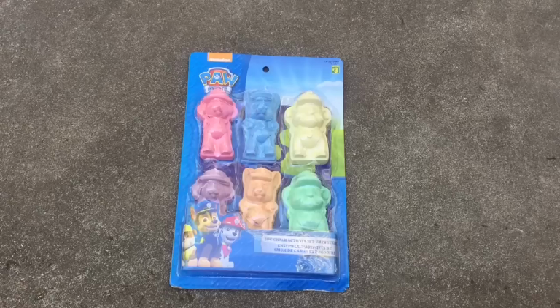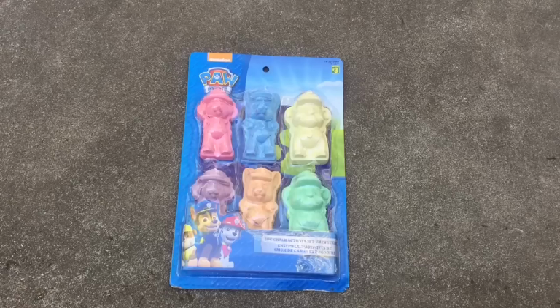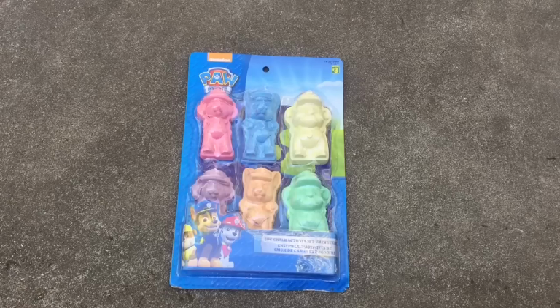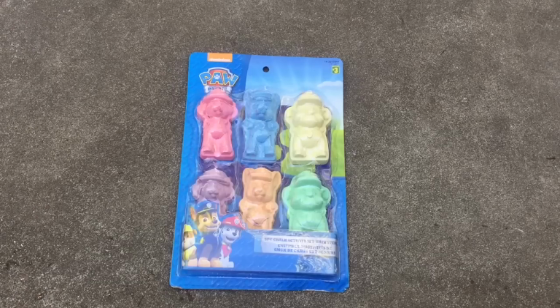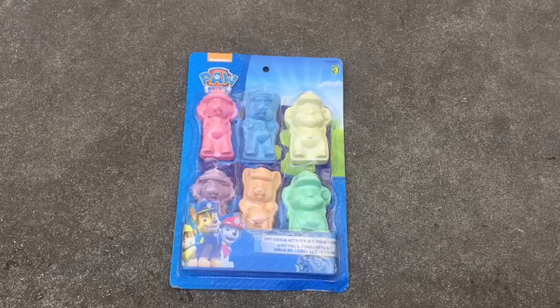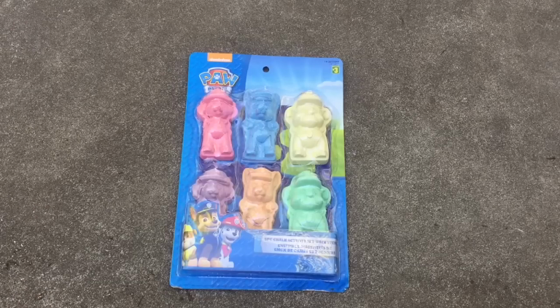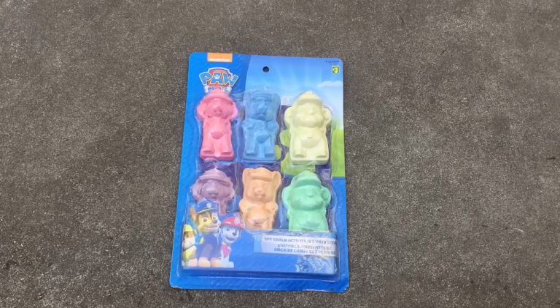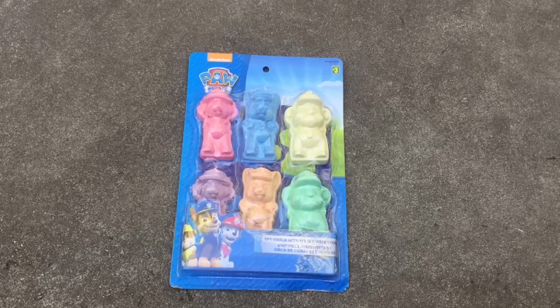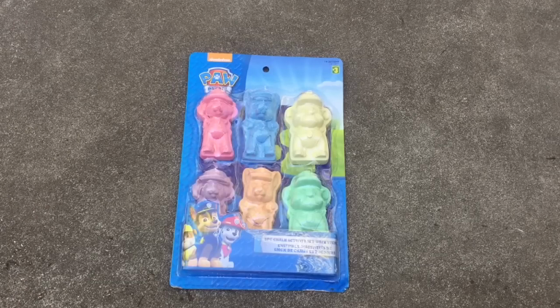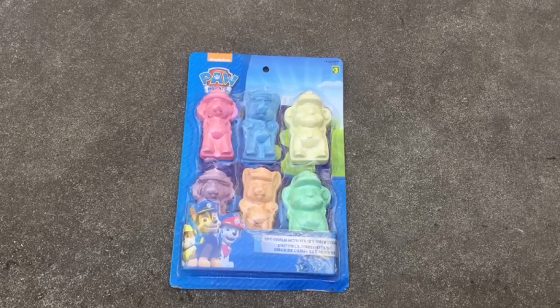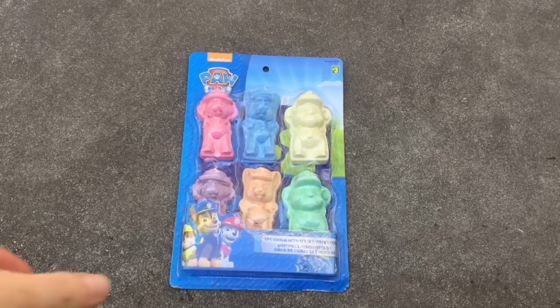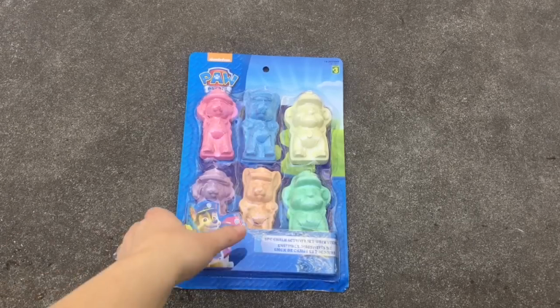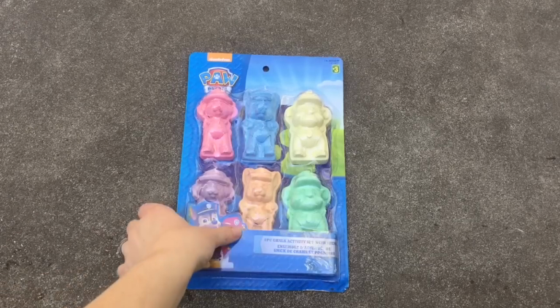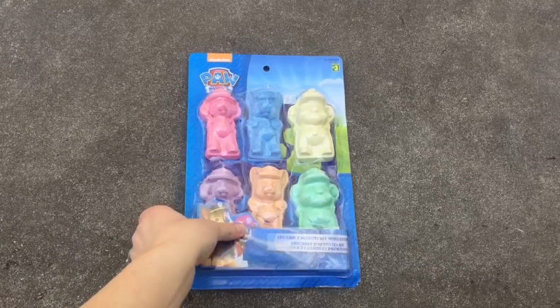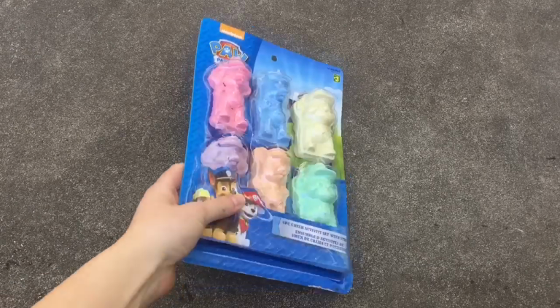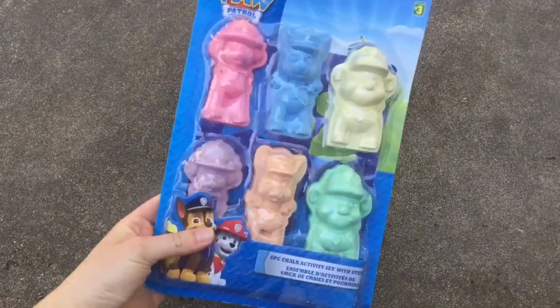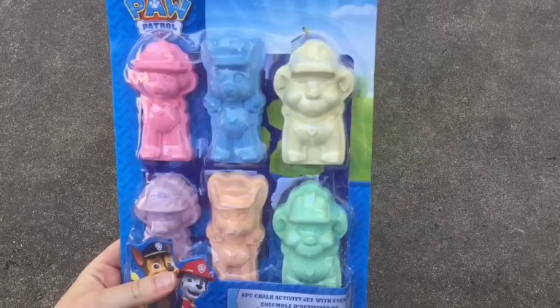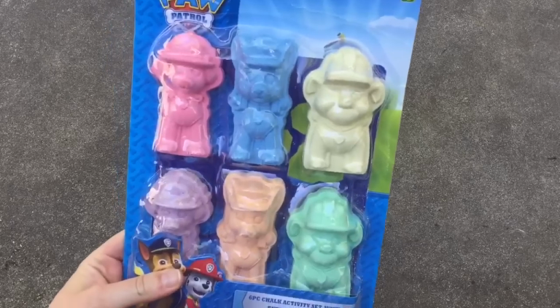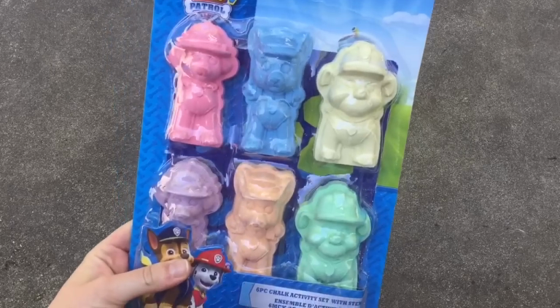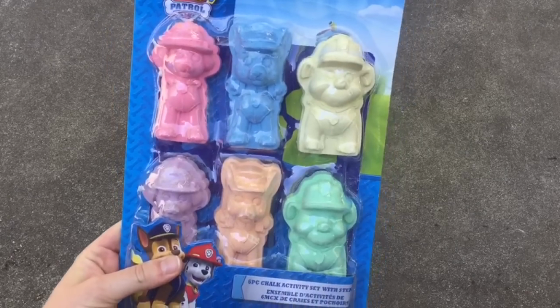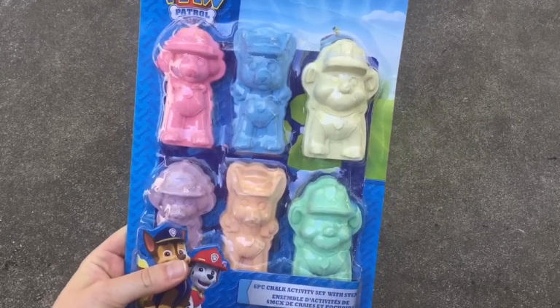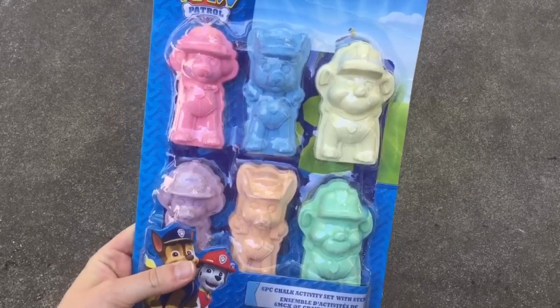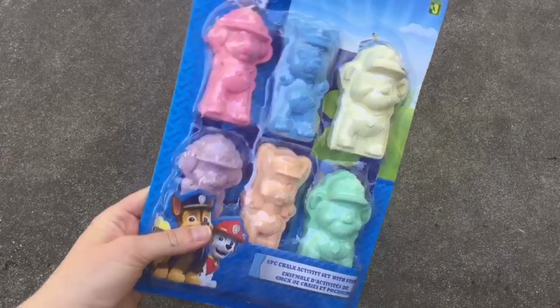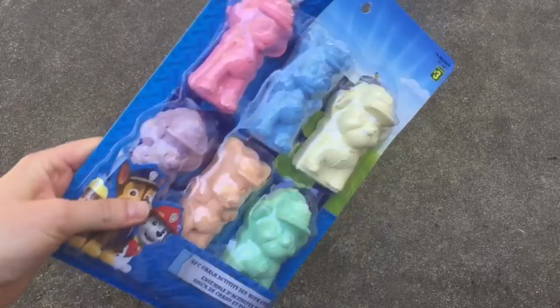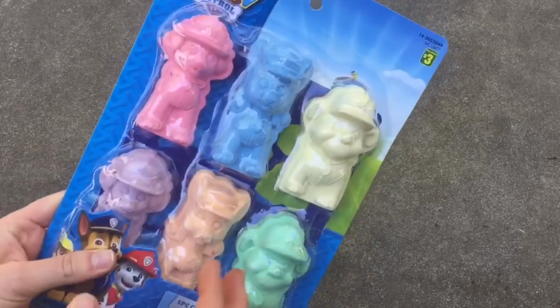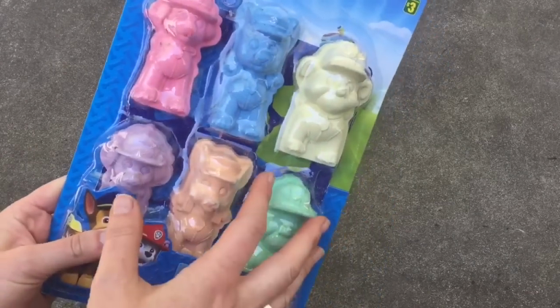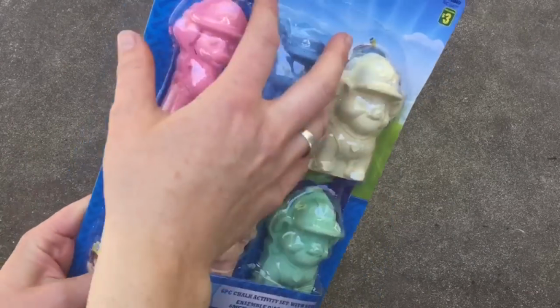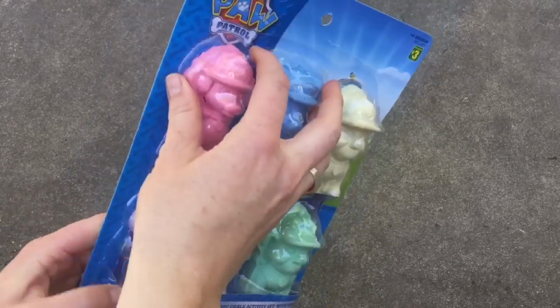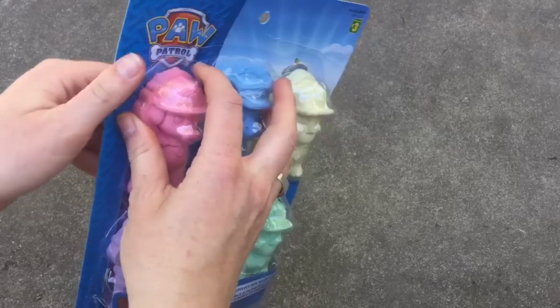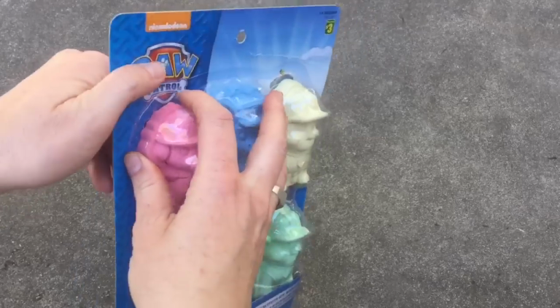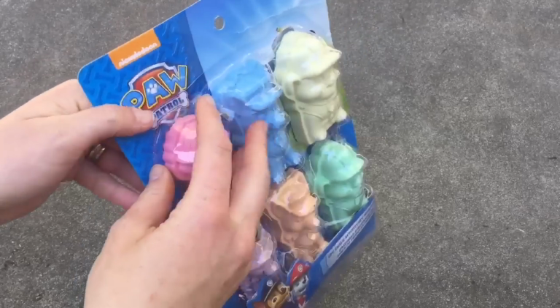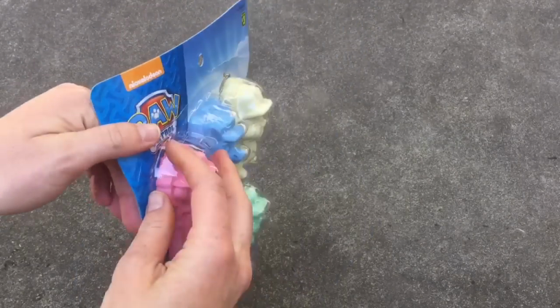Hello and welcome to Tiny Treasures. Today we're going to learn colors with our Paw Patrol chalk pieces. Let's open up and see which characters we have.